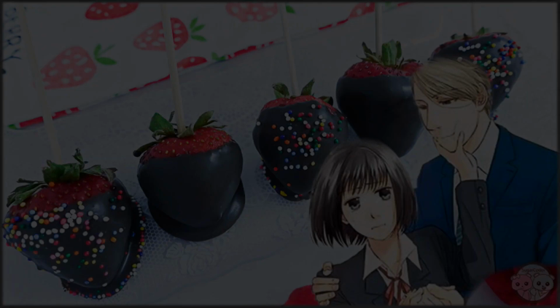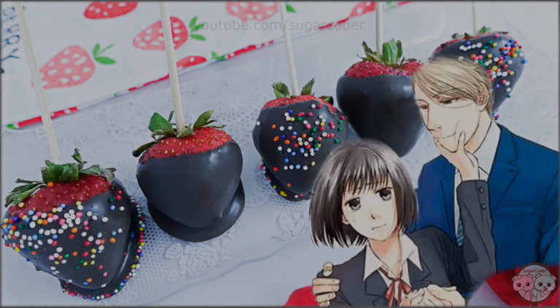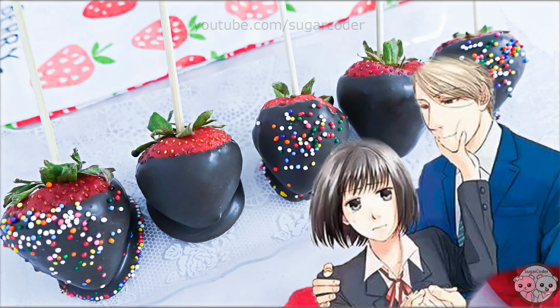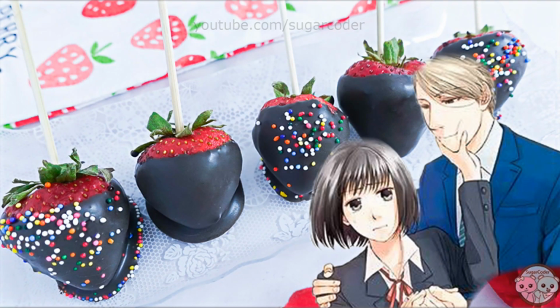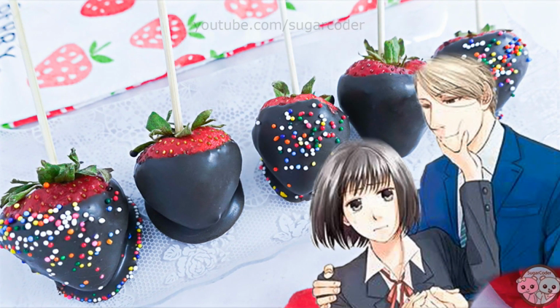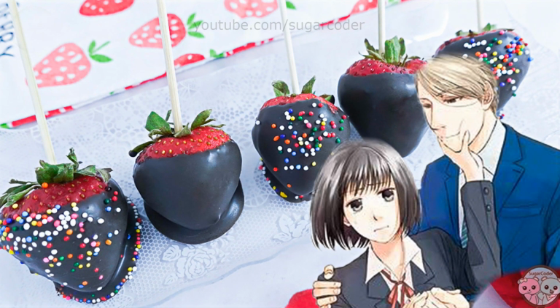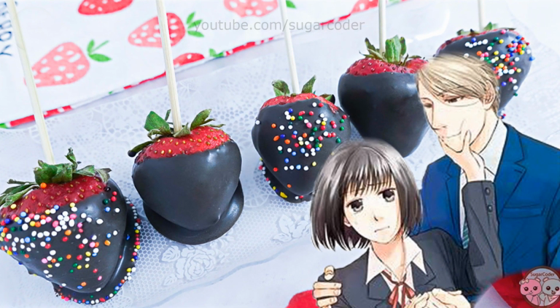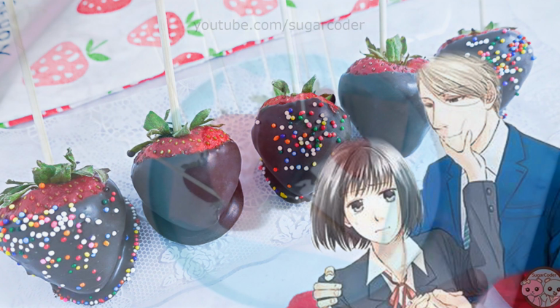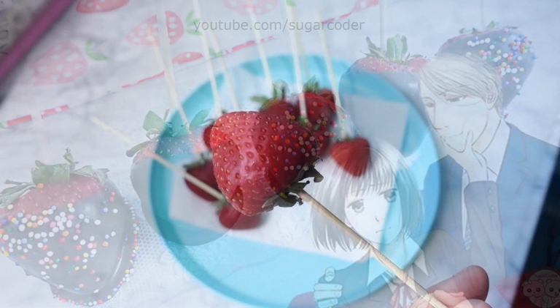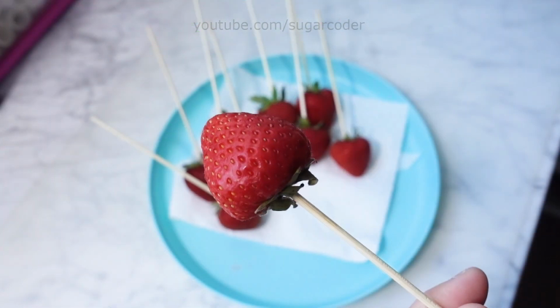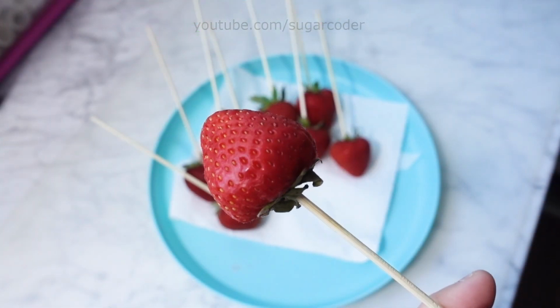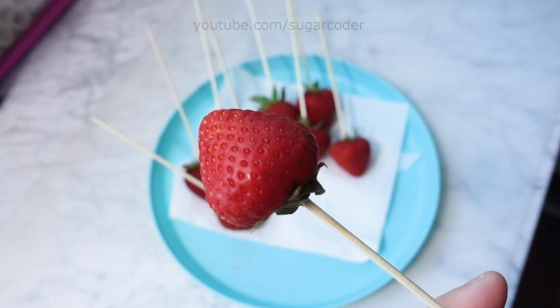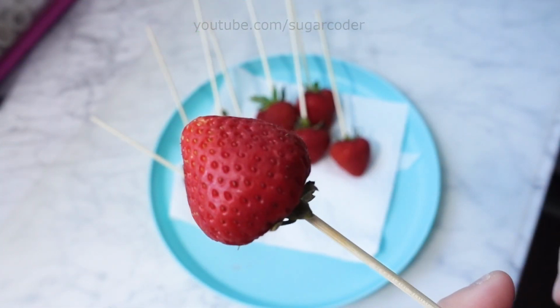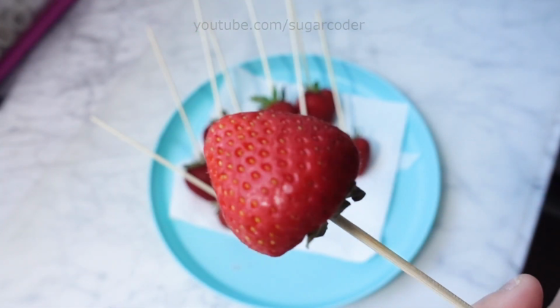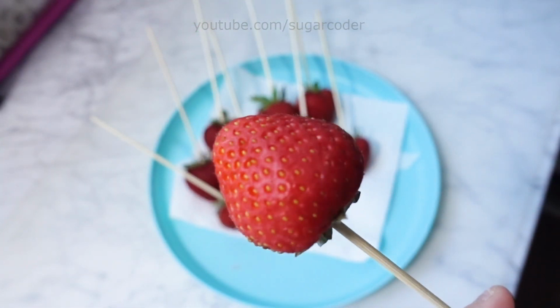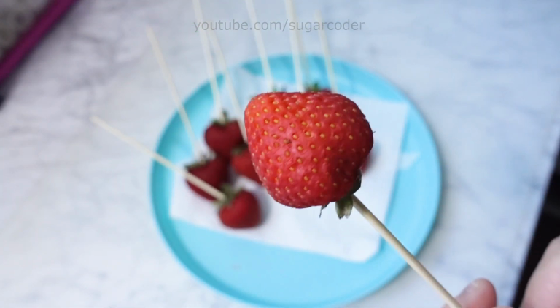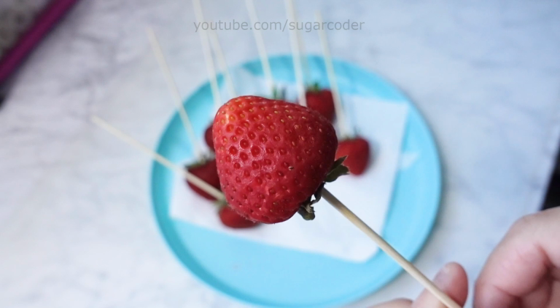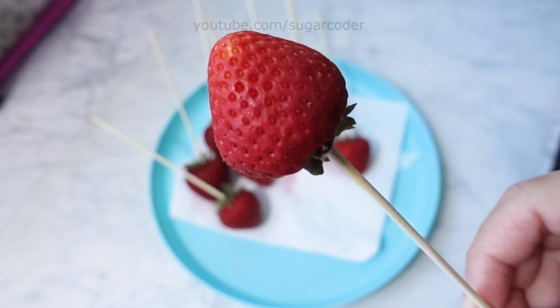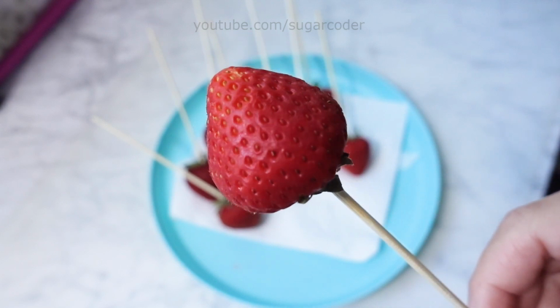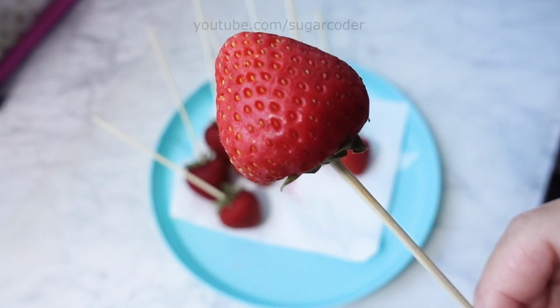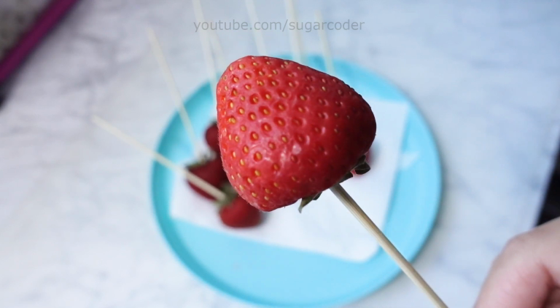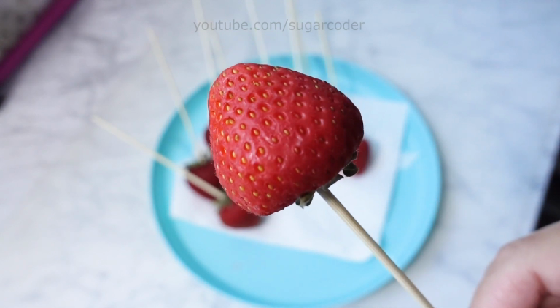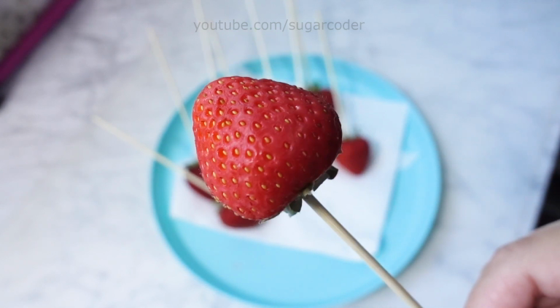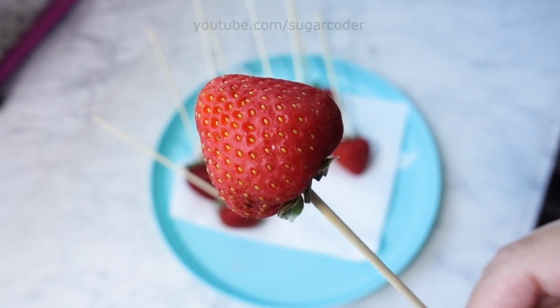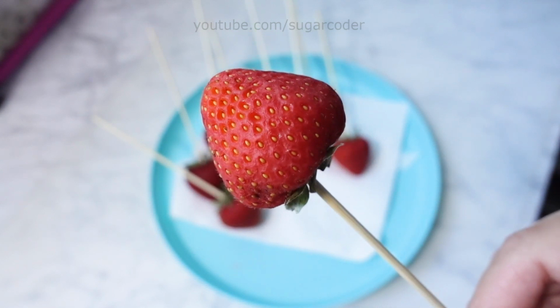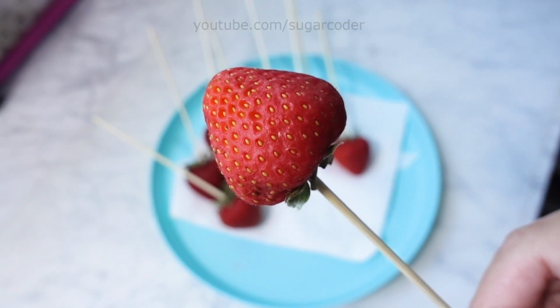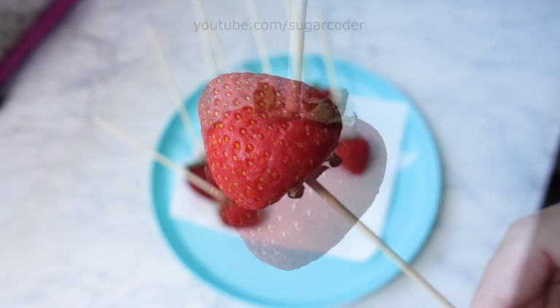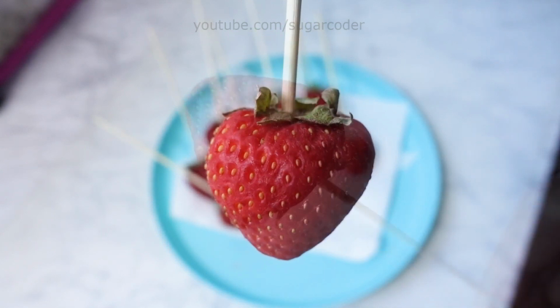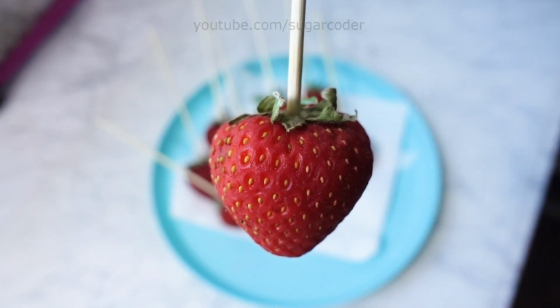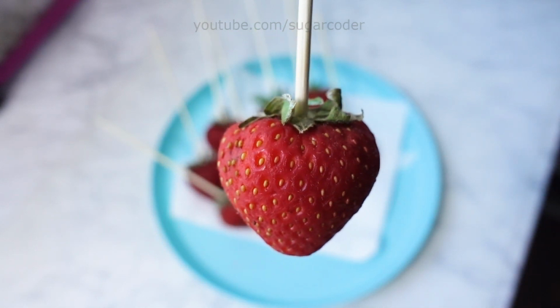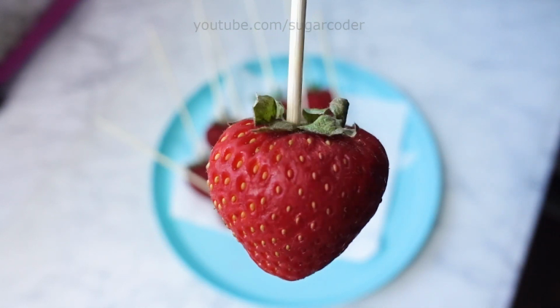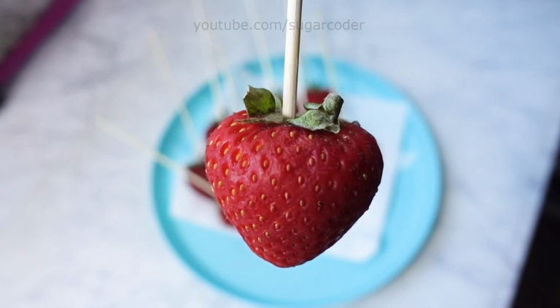Hey there, this is Sugarcoater. Have you seen the anime Koi Kimo? If so, who is your favorite character? It is such a cute anime and I highly recommend watching it.